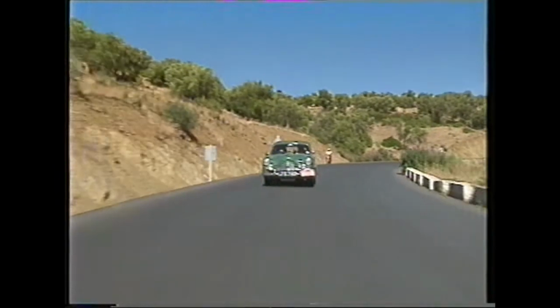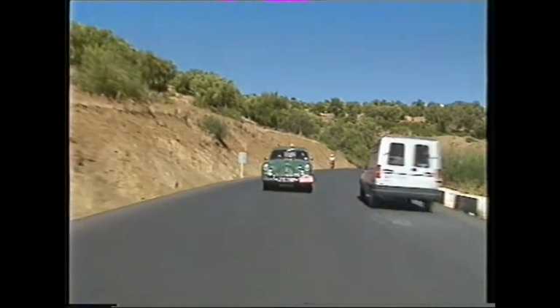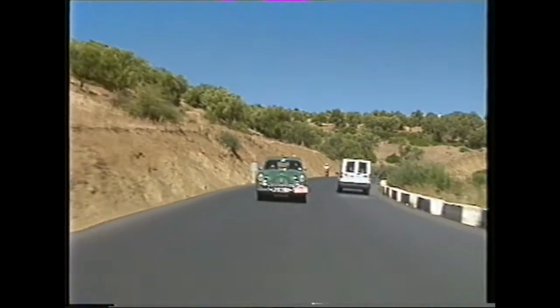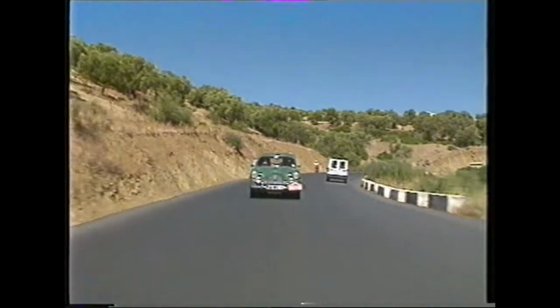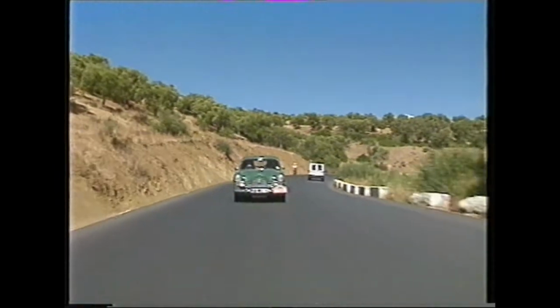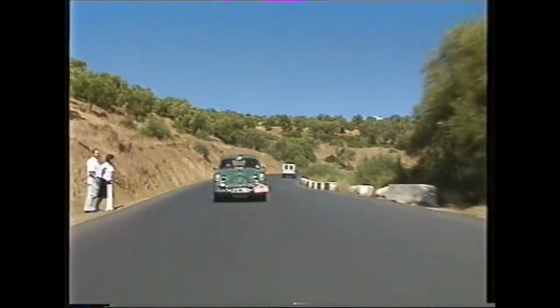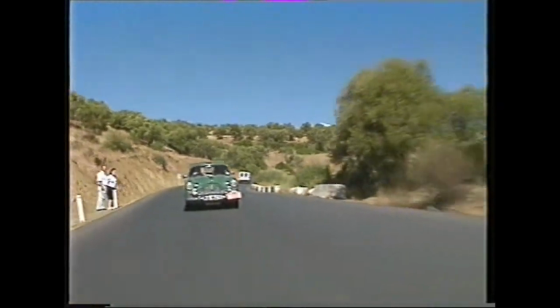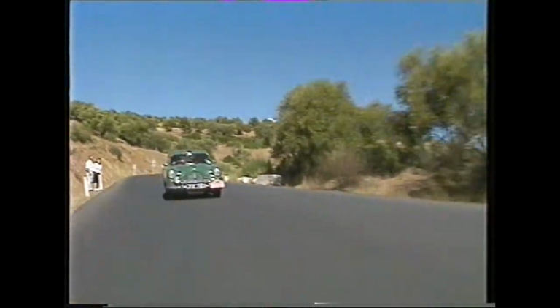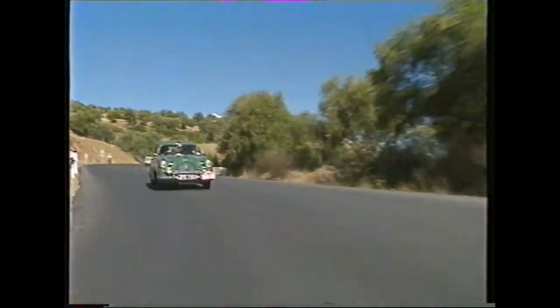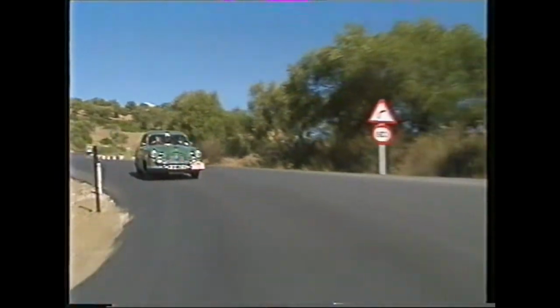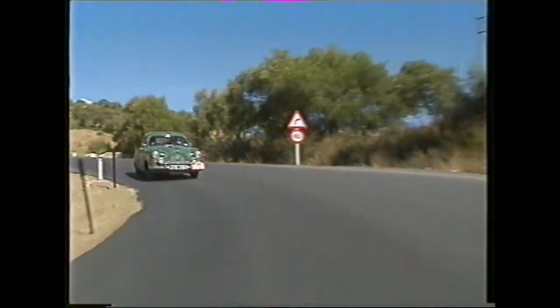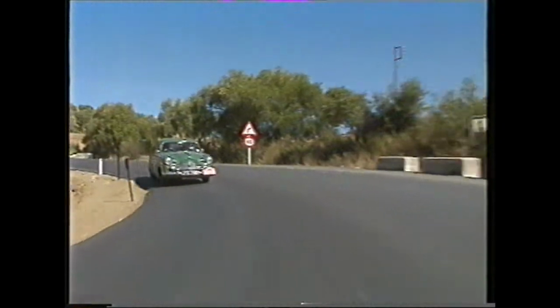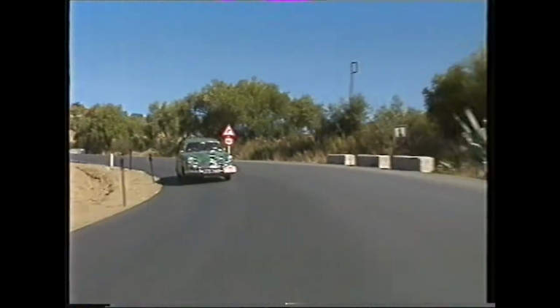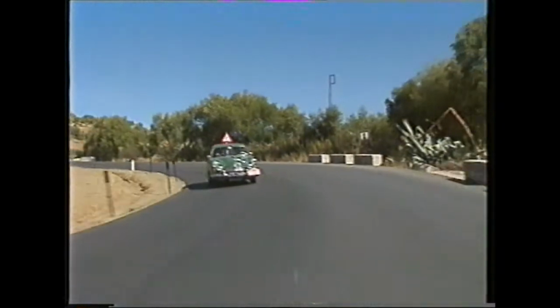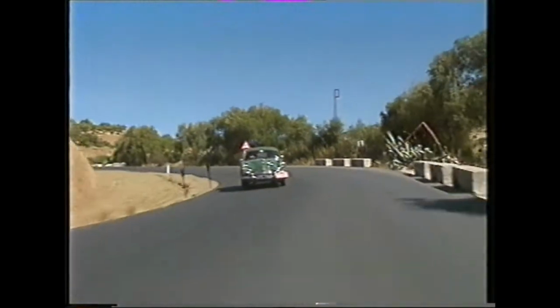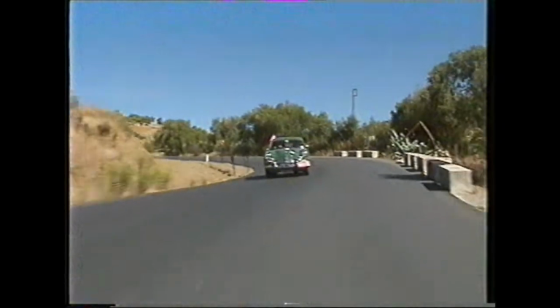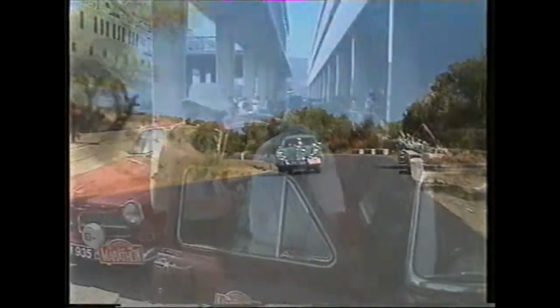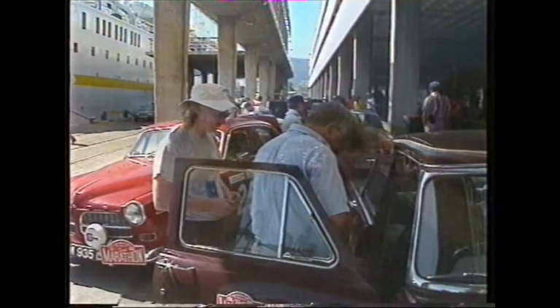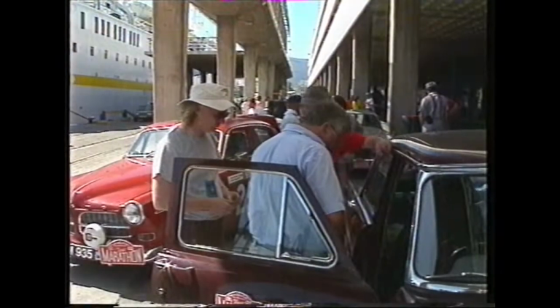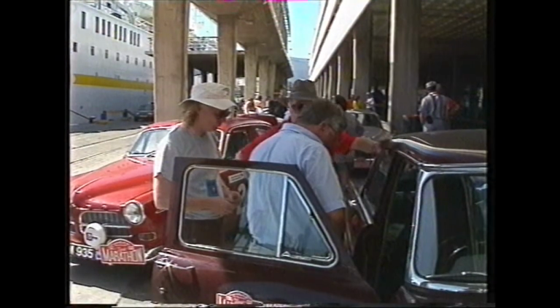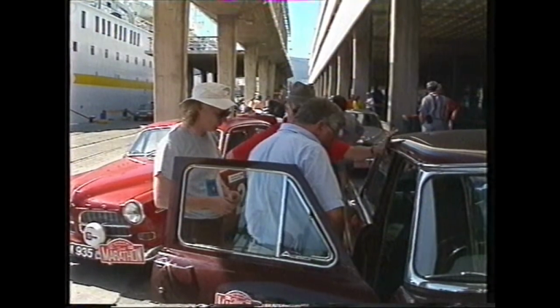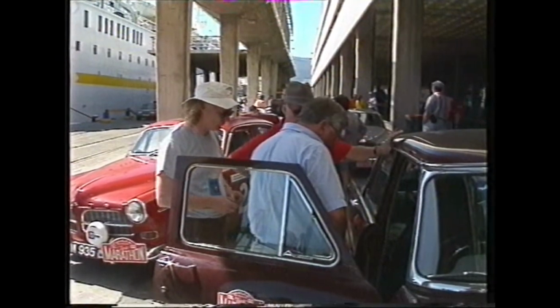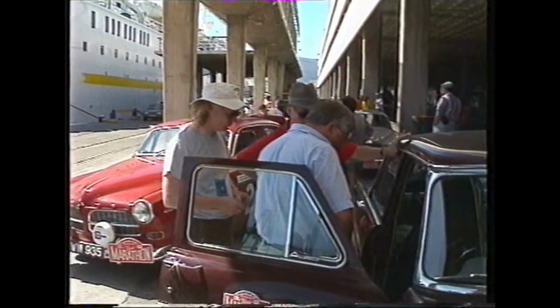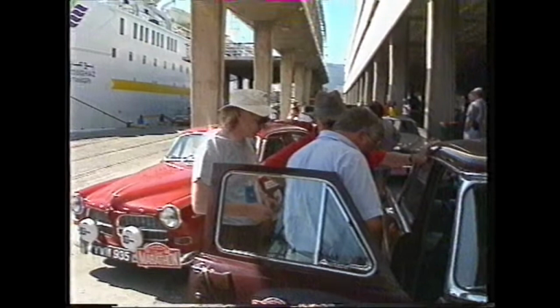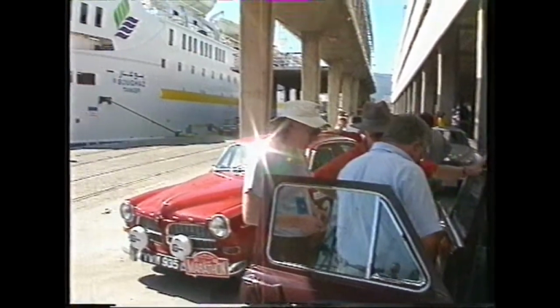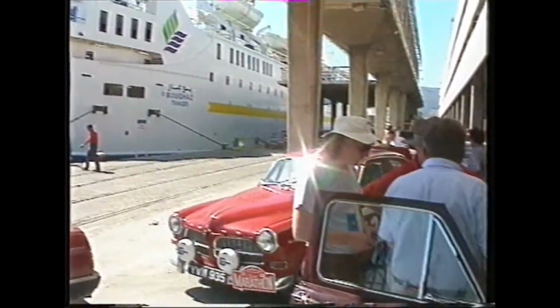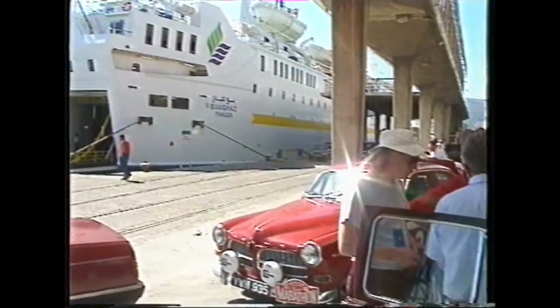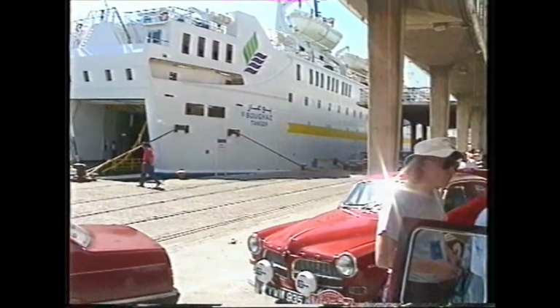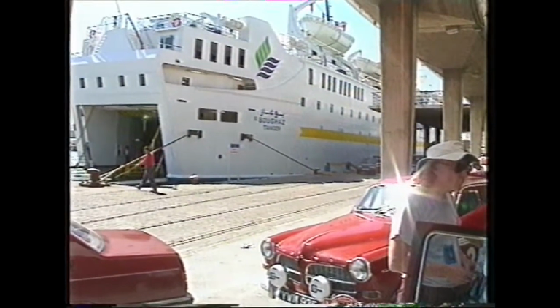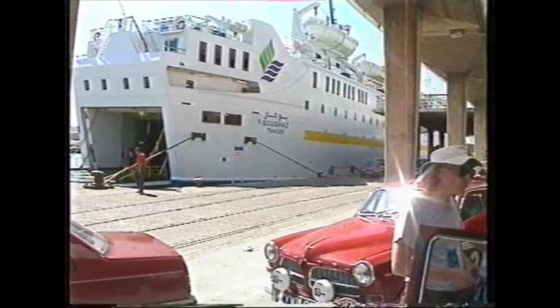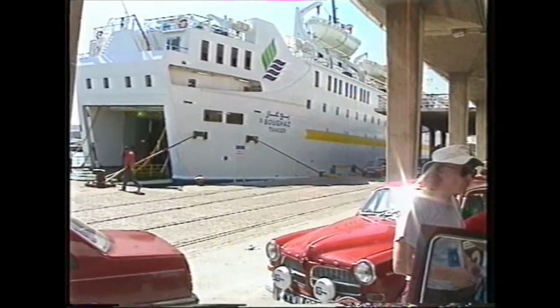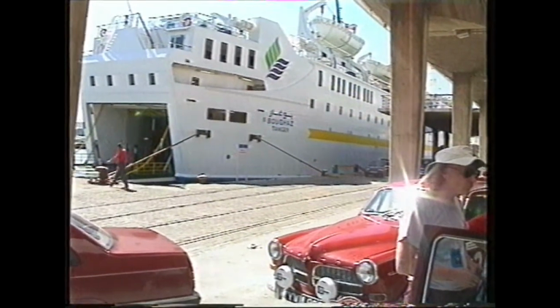The honourable member for Tweedale, Ettrick and Lauderdale in his borrowed Ford Zephyr had a struggle on his hands. He only just made it to the boat in time to make the short trip across the Straits of Gibraltar from Algeciras to Tangier. But the meat of the marathon was still to come.